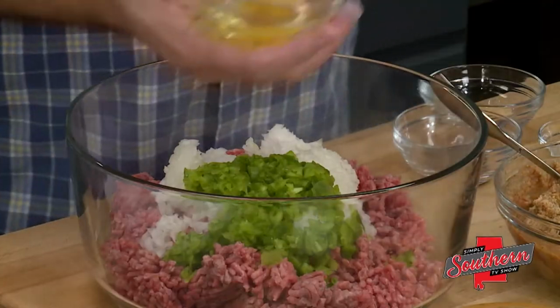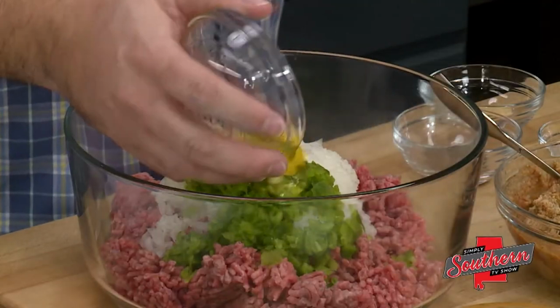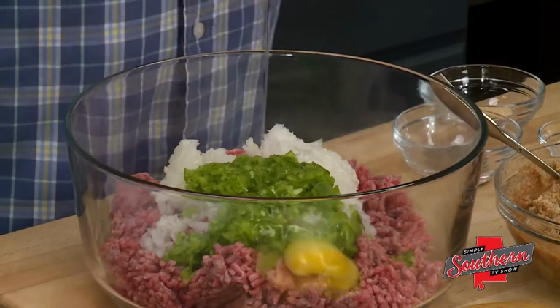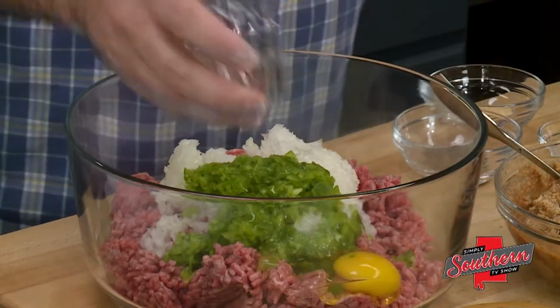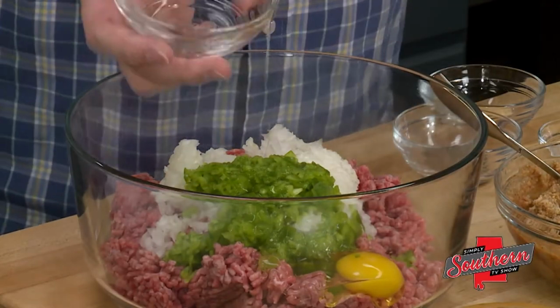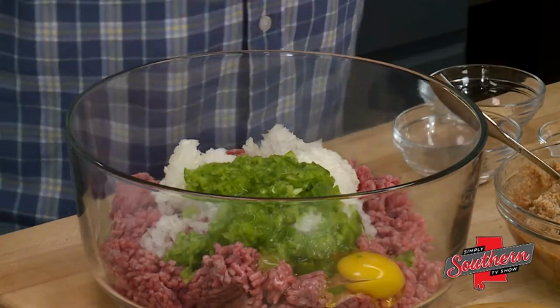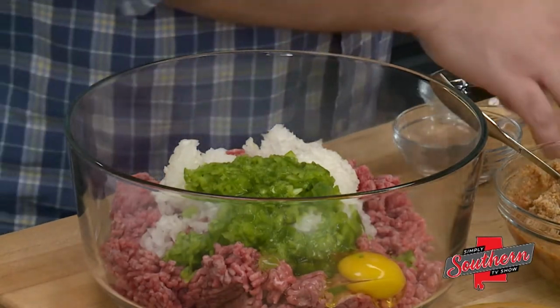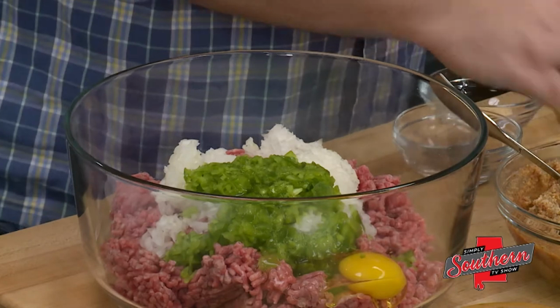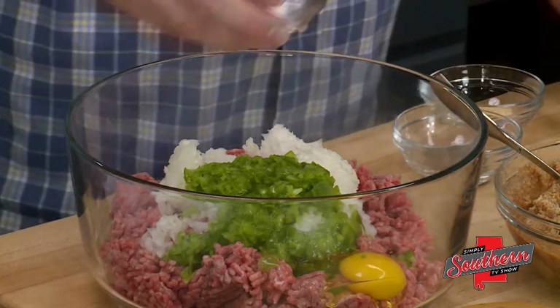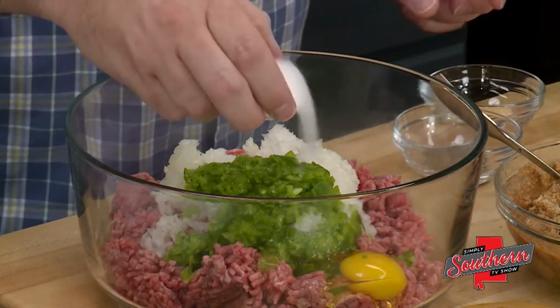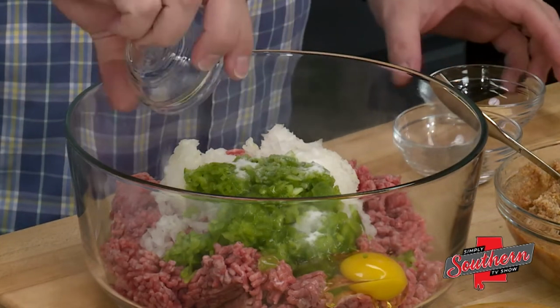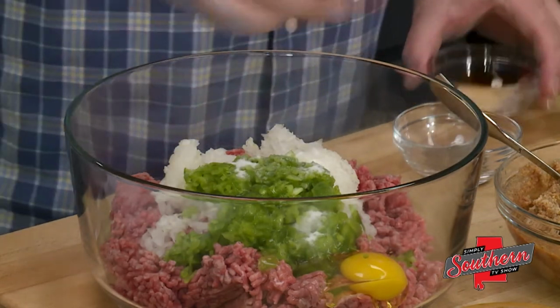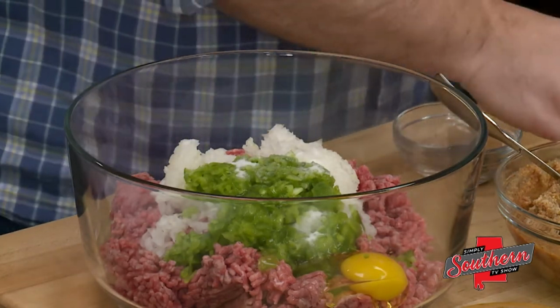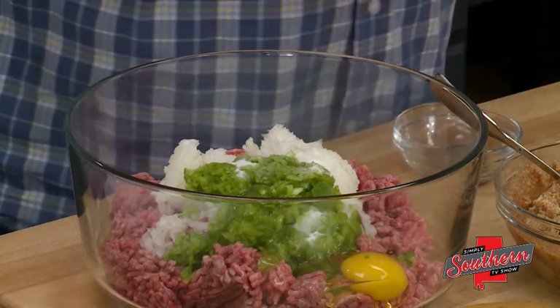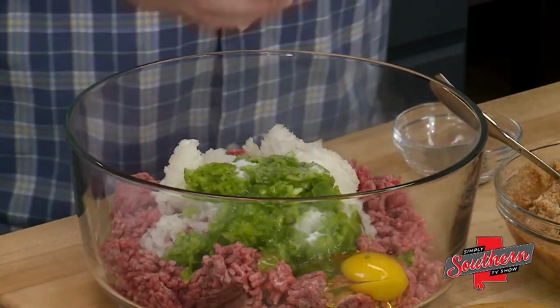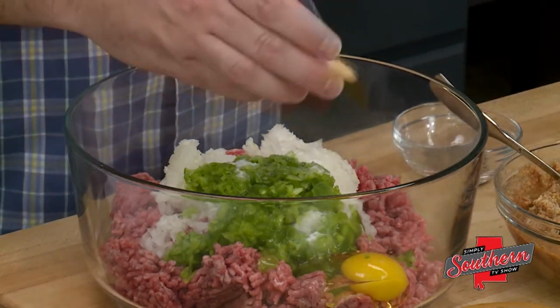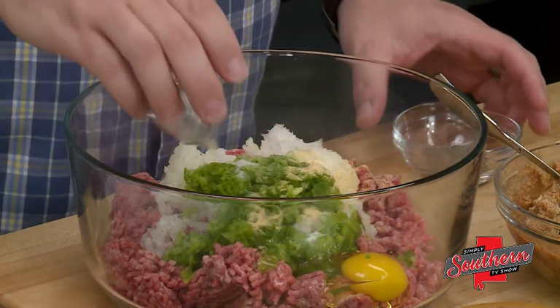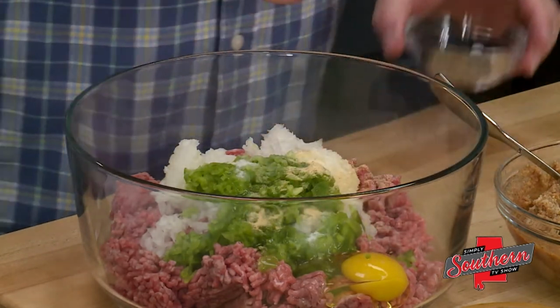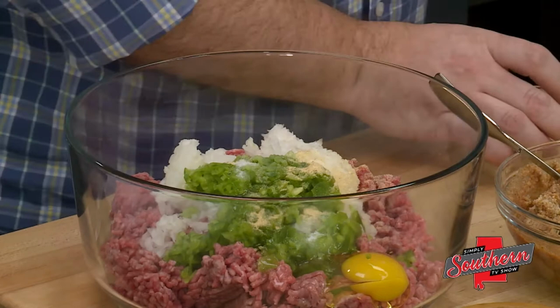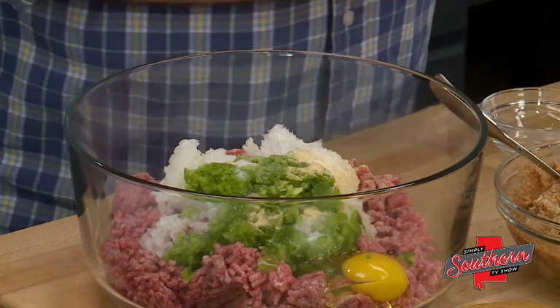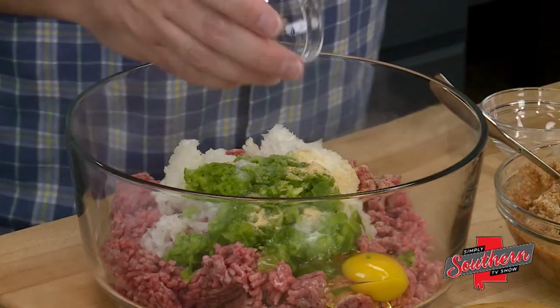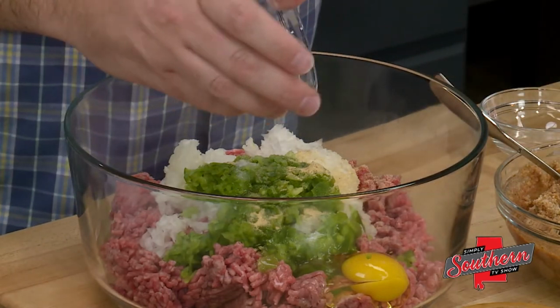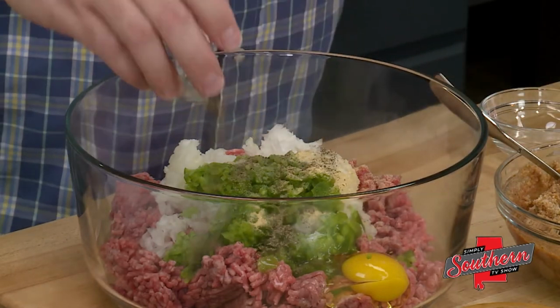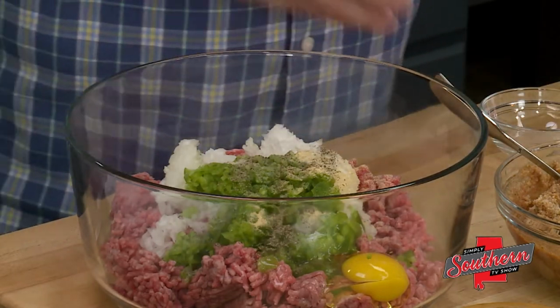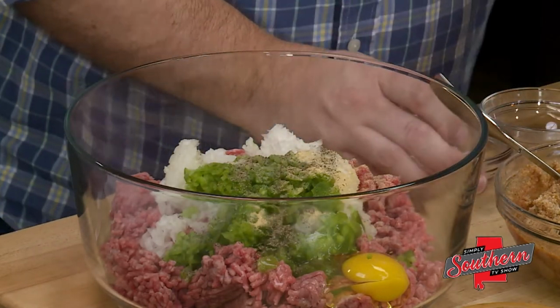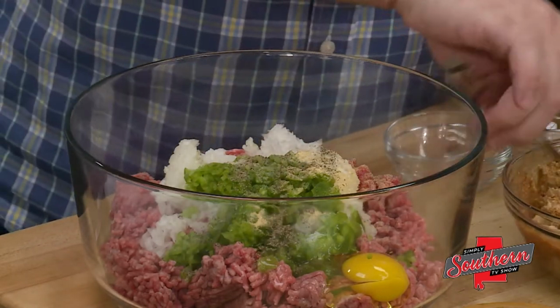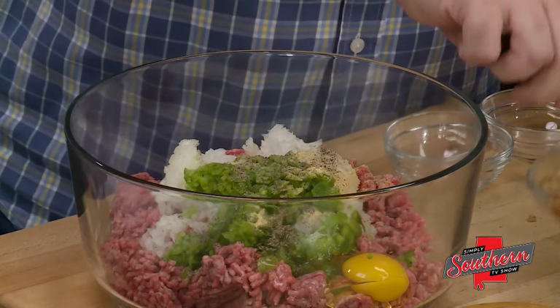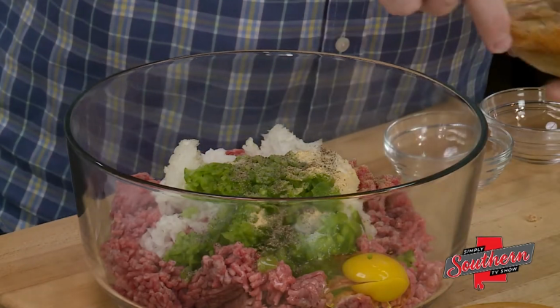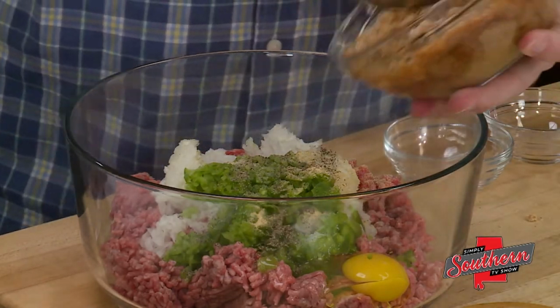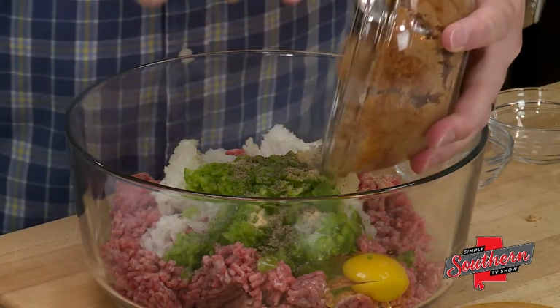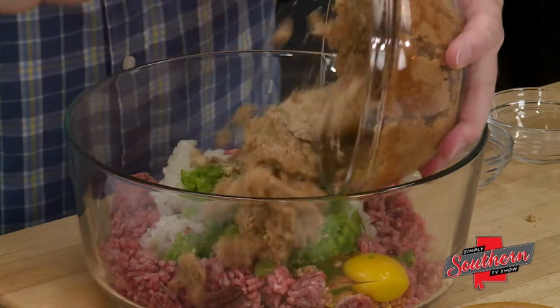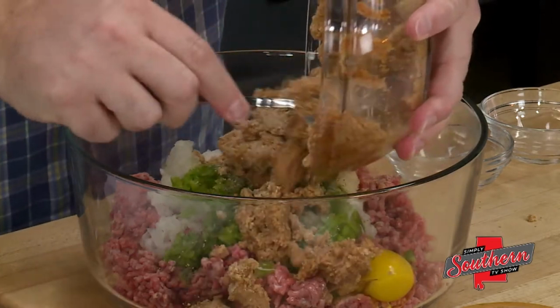I've got an egg here, a teaspoon of salt, half a teaspoon of garlic powder, half a teaspoon of black pepper. And then we're going to add our breadcrumbs right here to the mix.